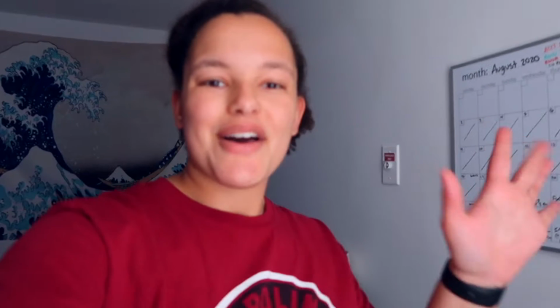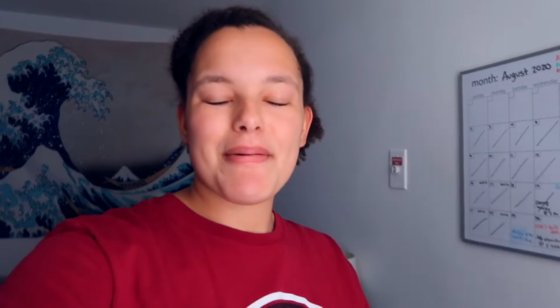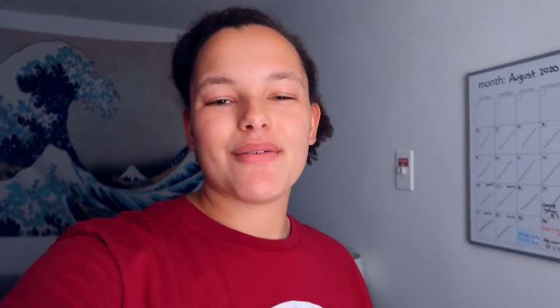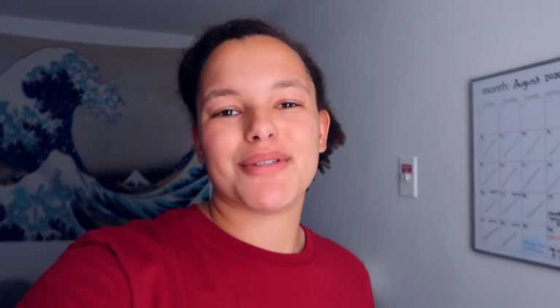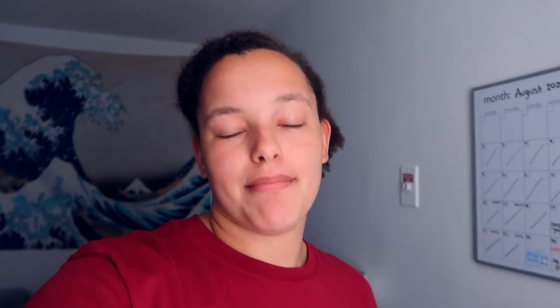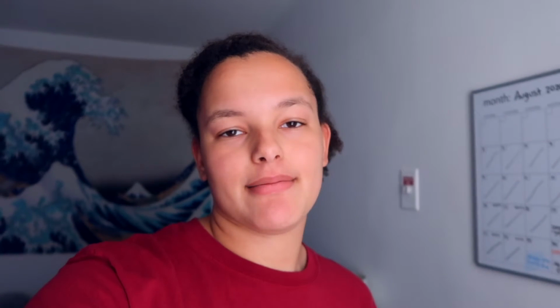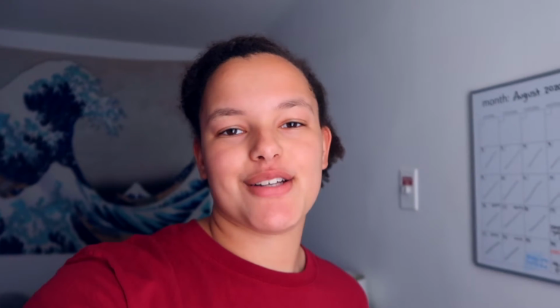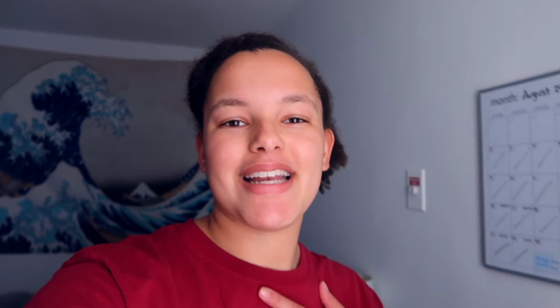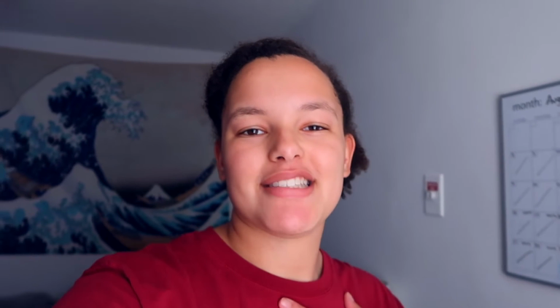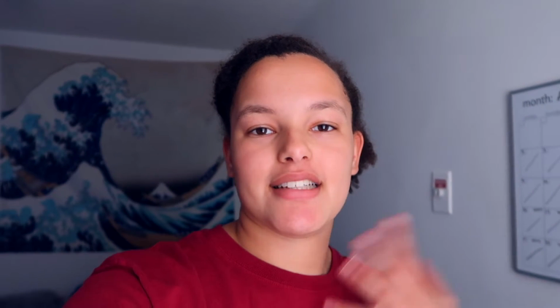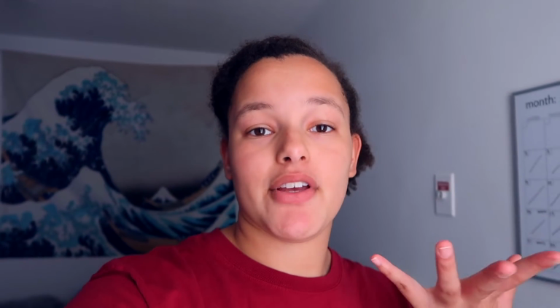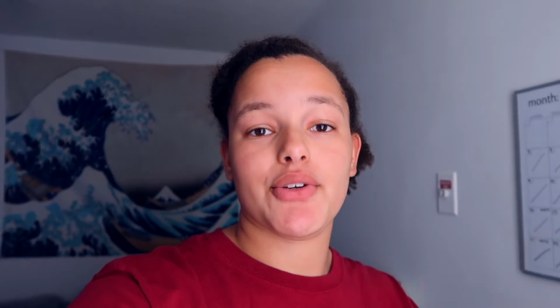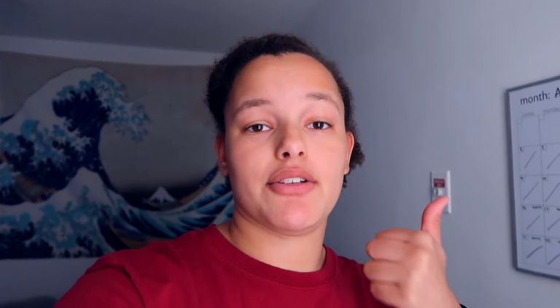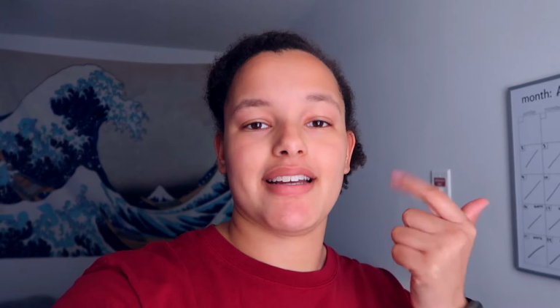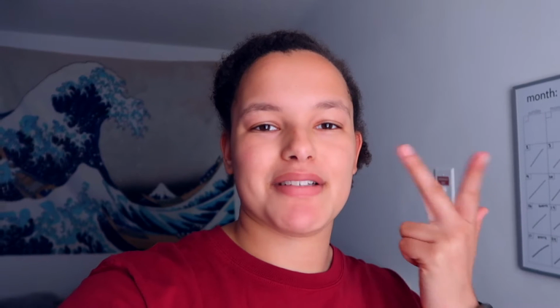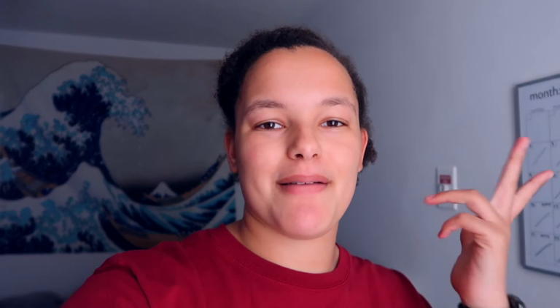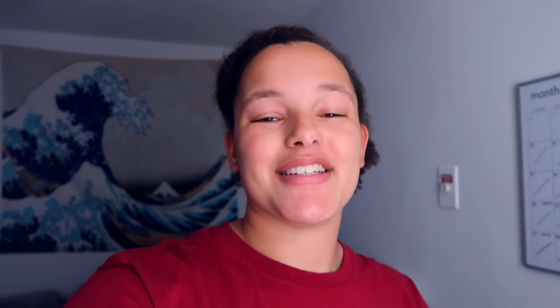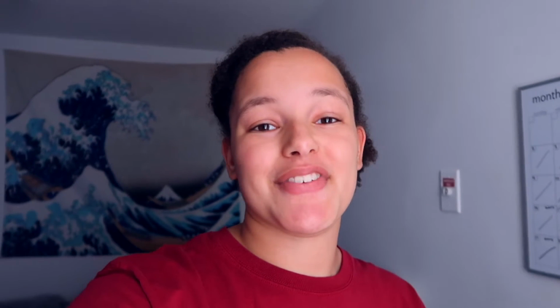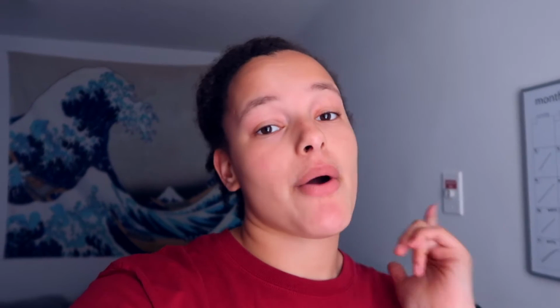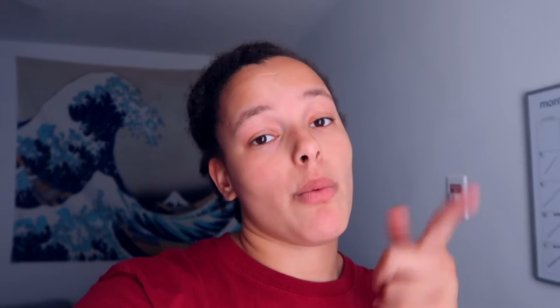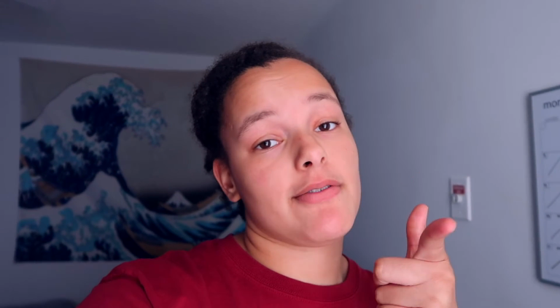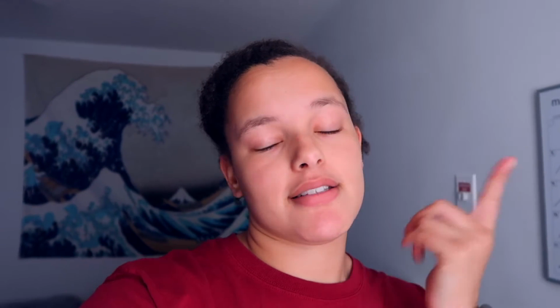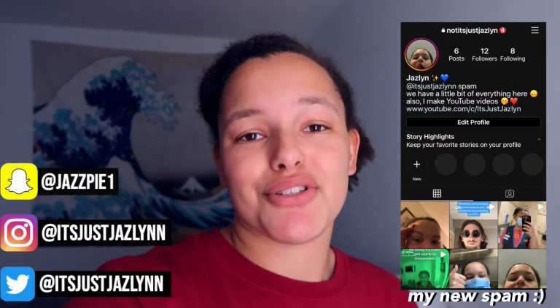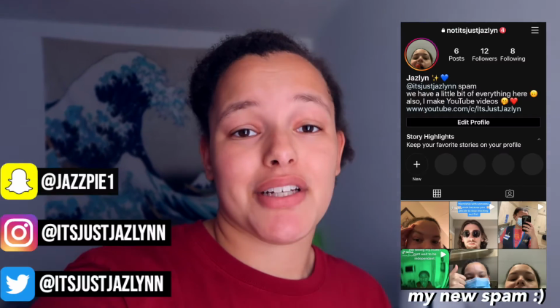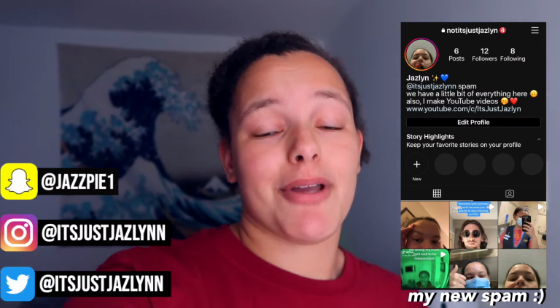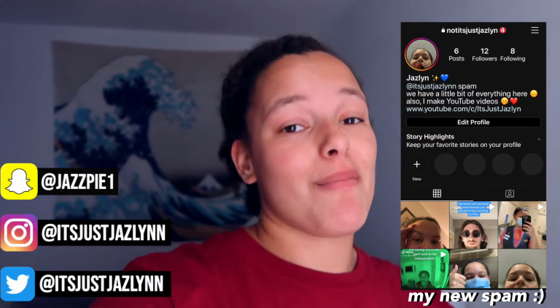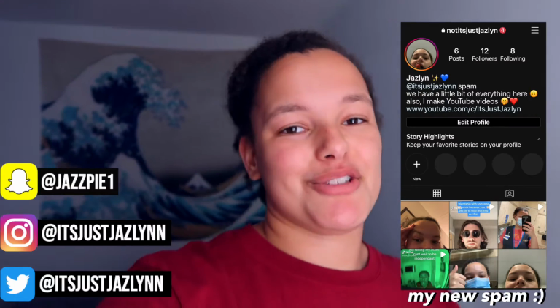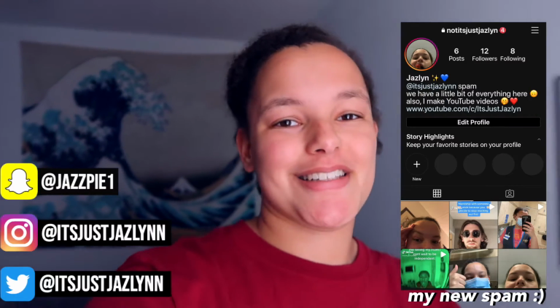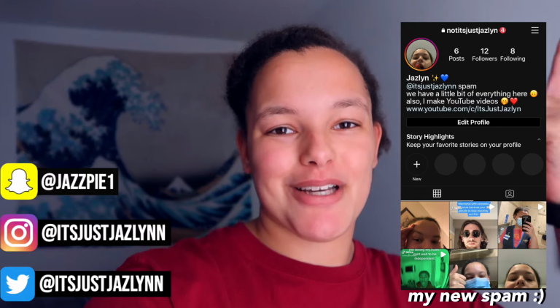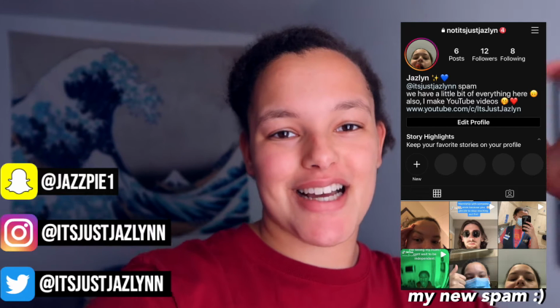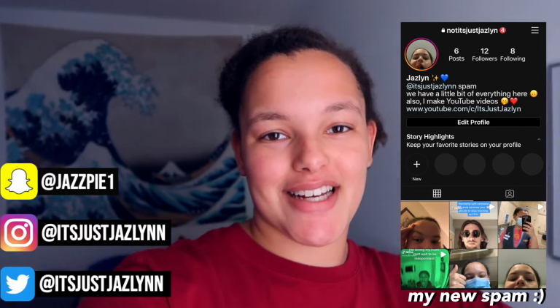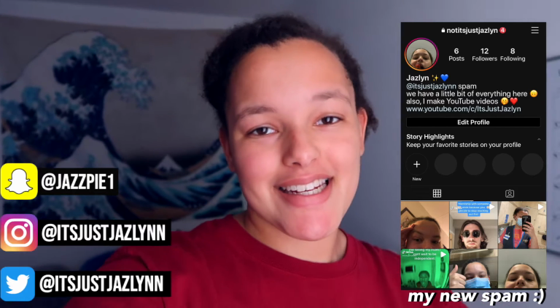Hello there, people! Welcome, or welcome back, to my channel. My name is Jazlyn, and if you are new, don't forget to like, comment, subscribe, and share this video with your friends. Also don't forget to follow me on all my social medias — they'll be on the sides right here.